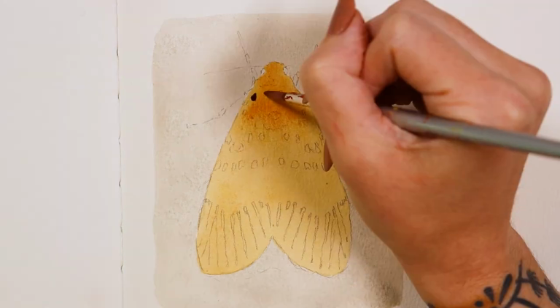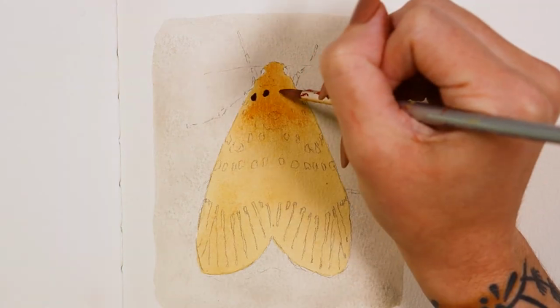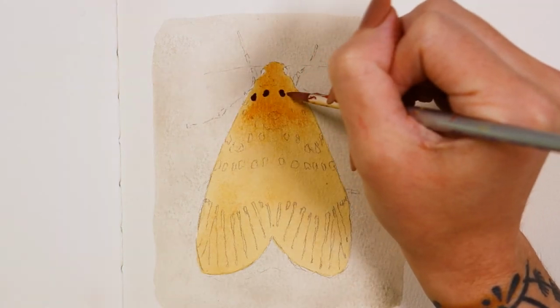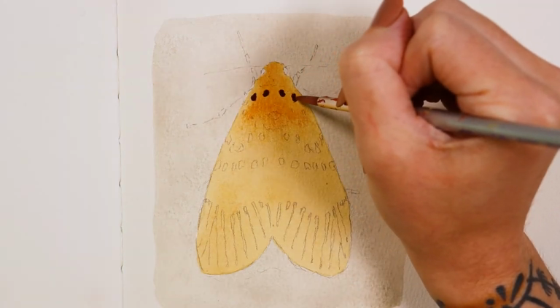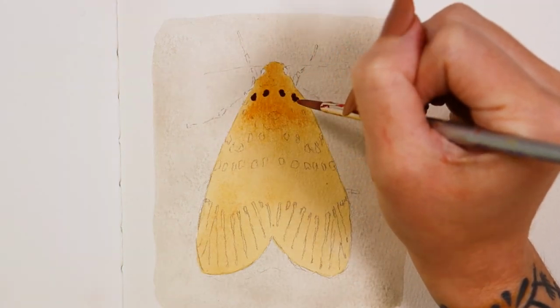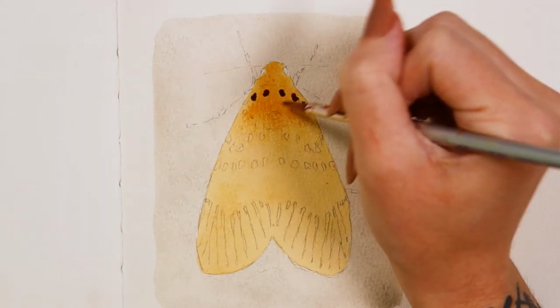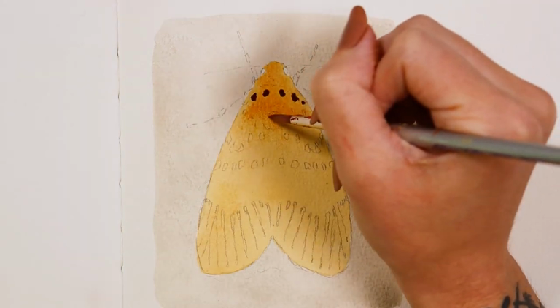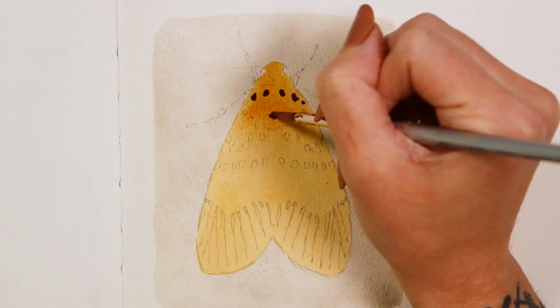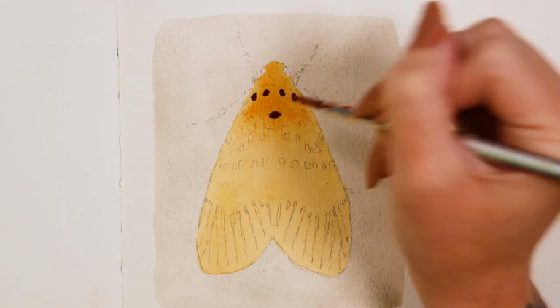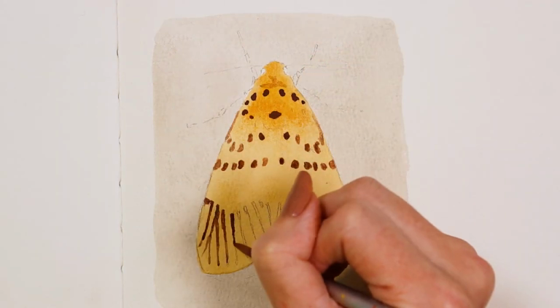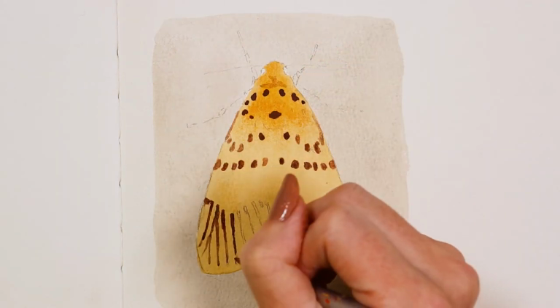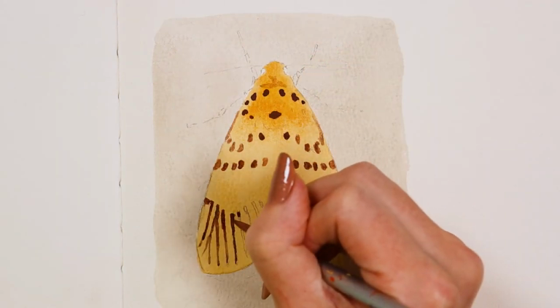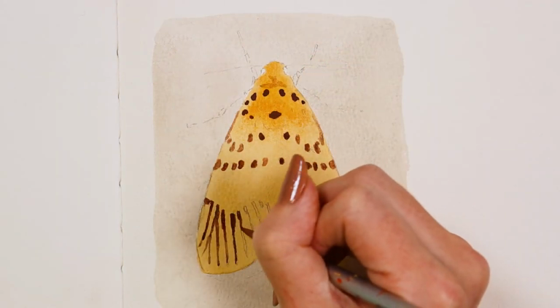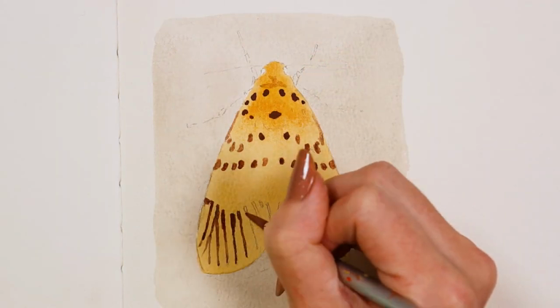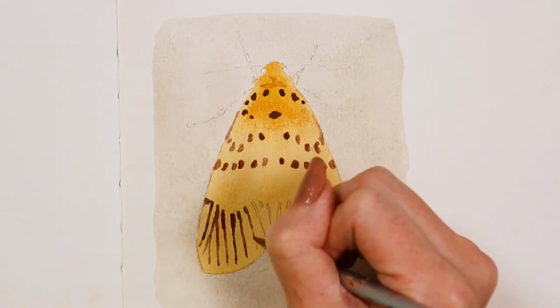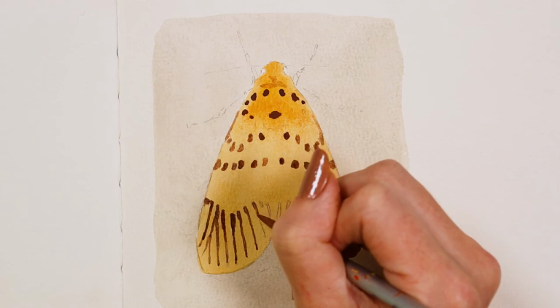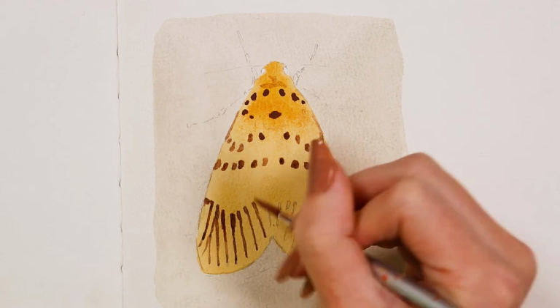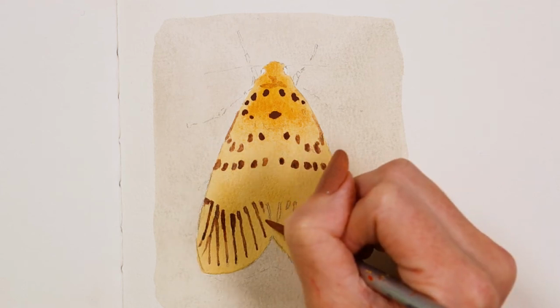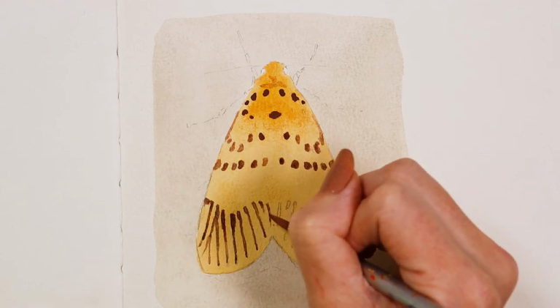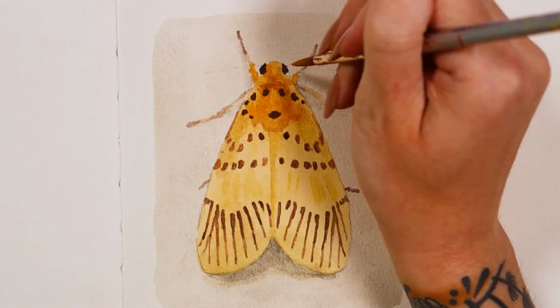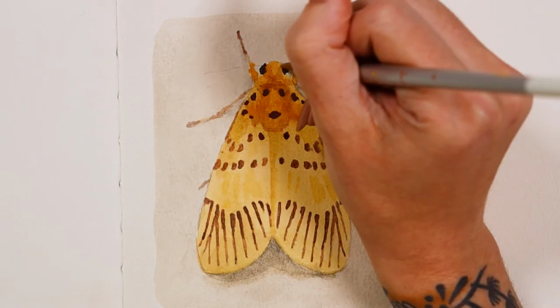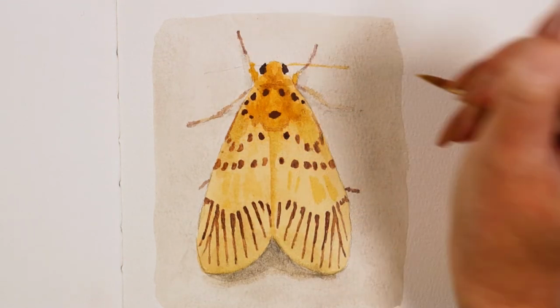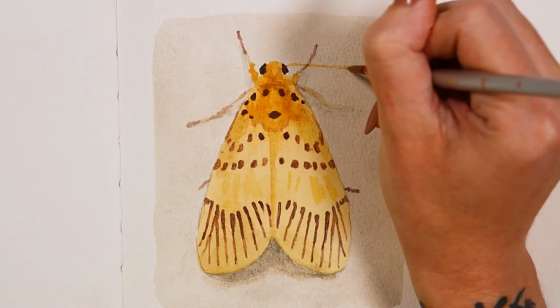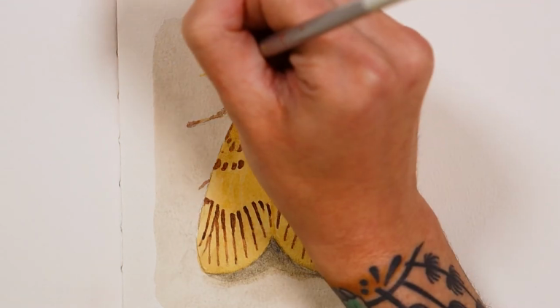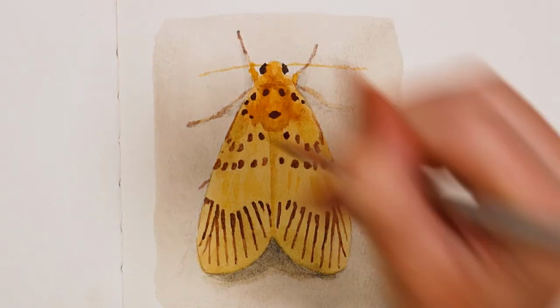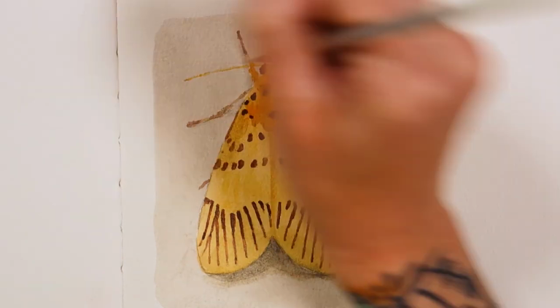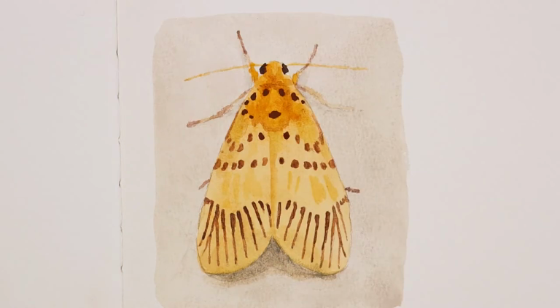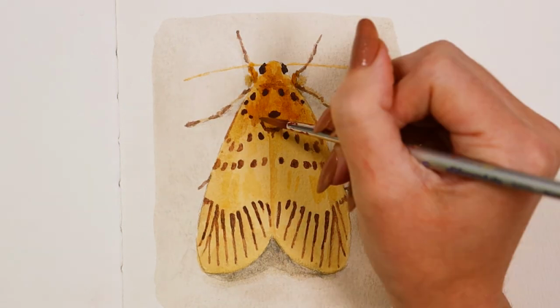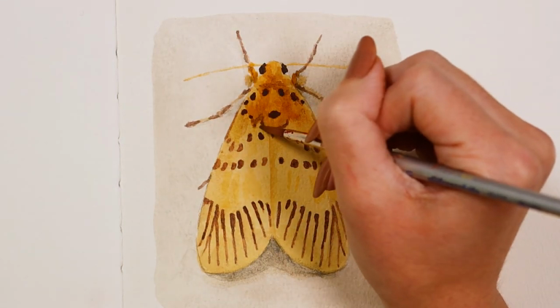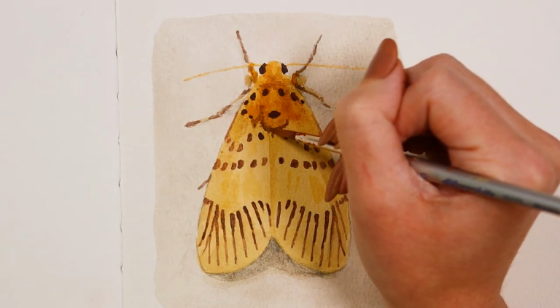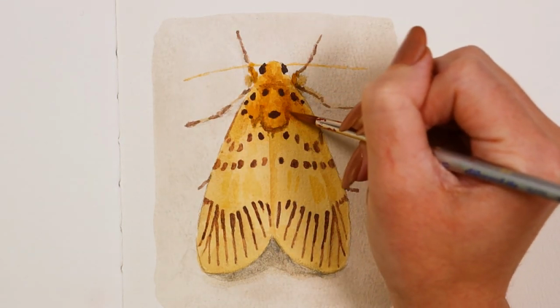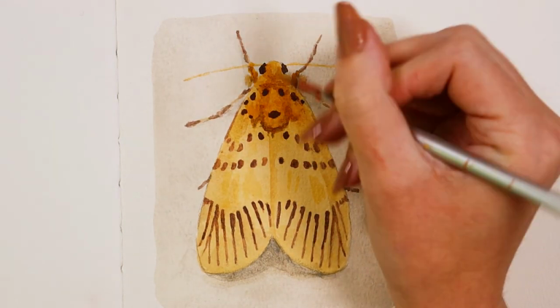And for the details I use the smaller of the rounds. The brush held enough paint so I didn't have to reload too often, but not so much that it was difficult to control my flow of paint.